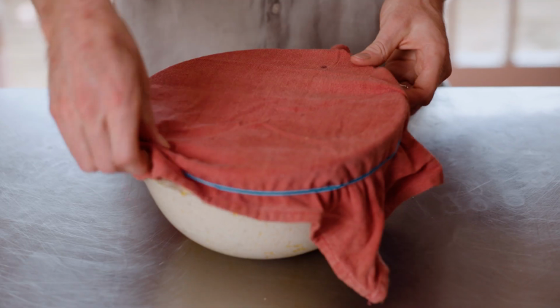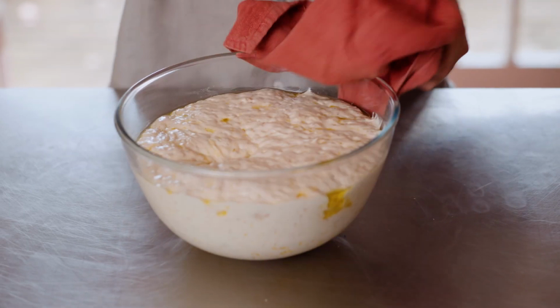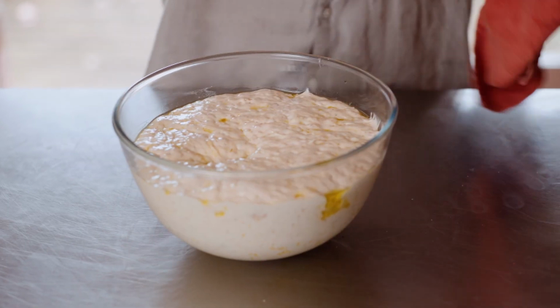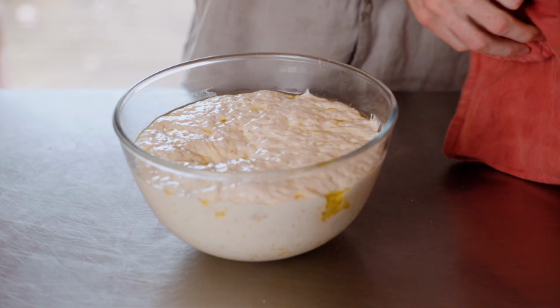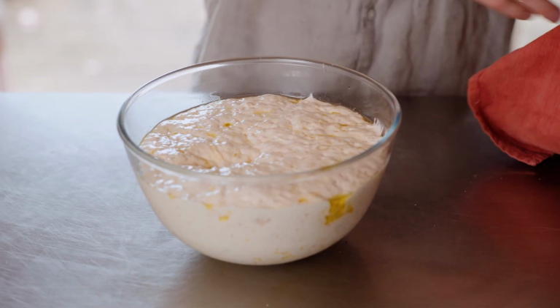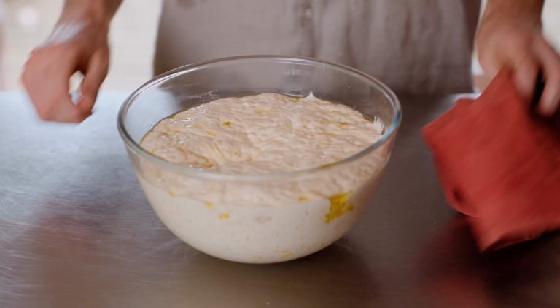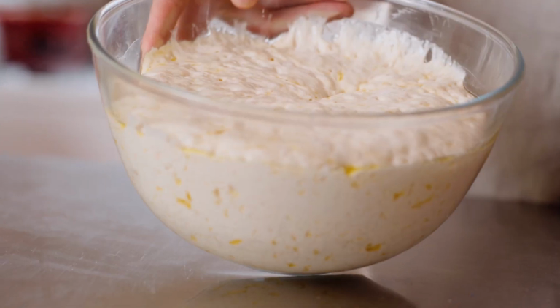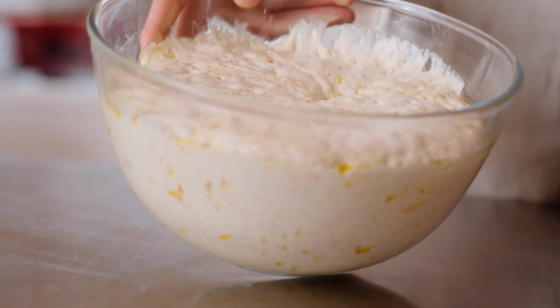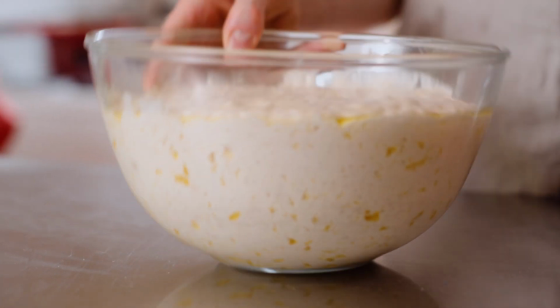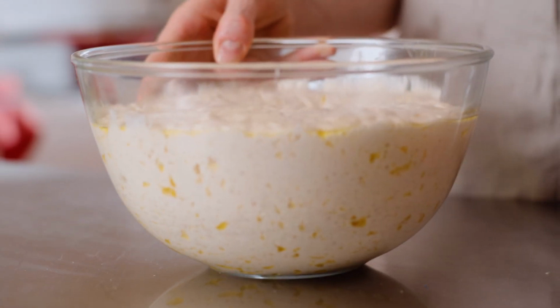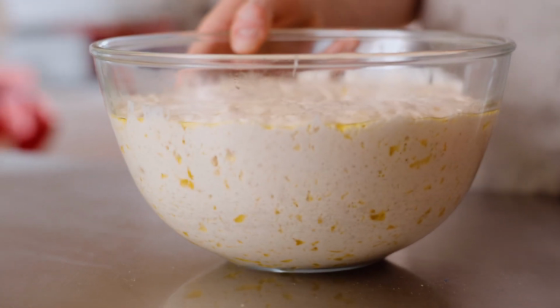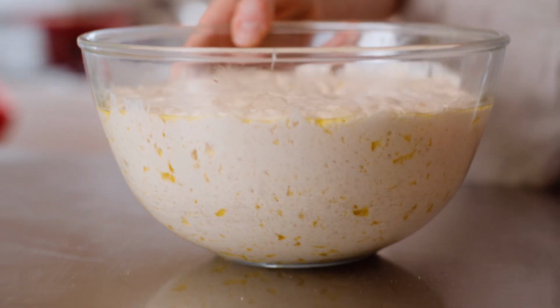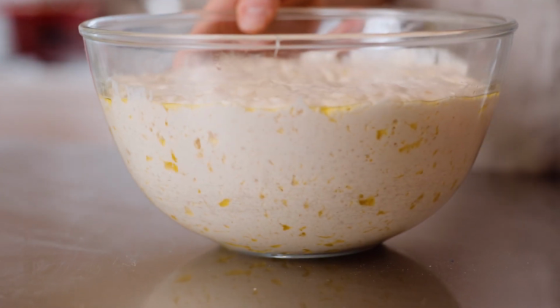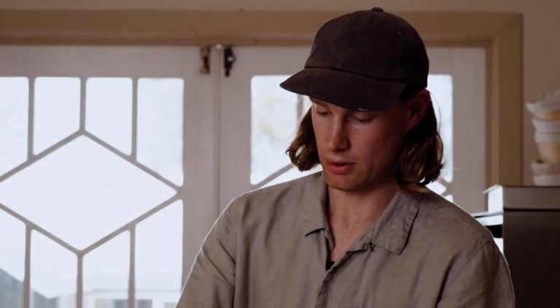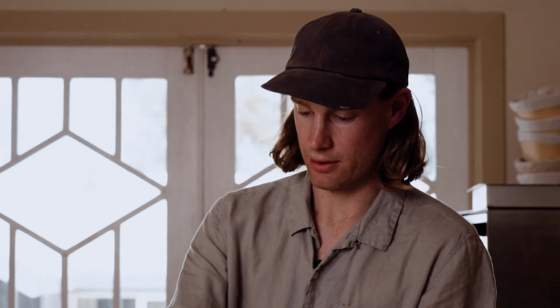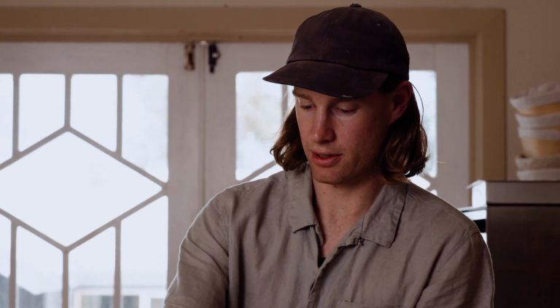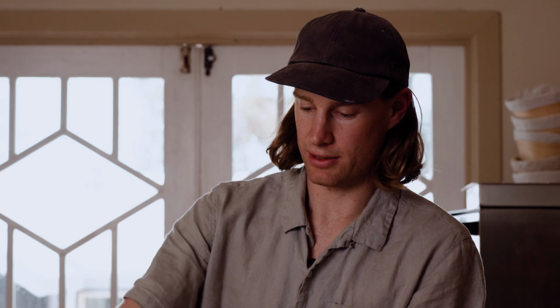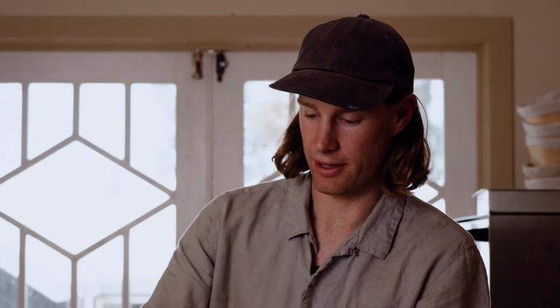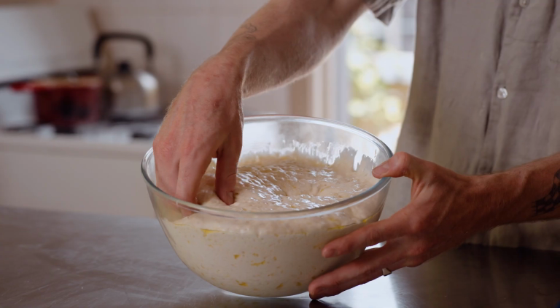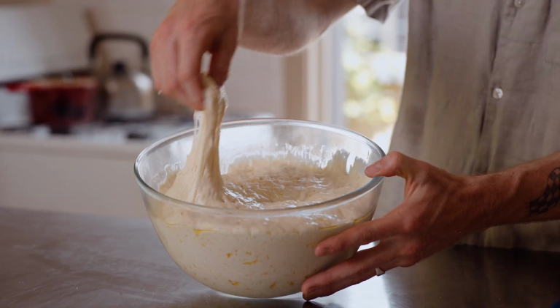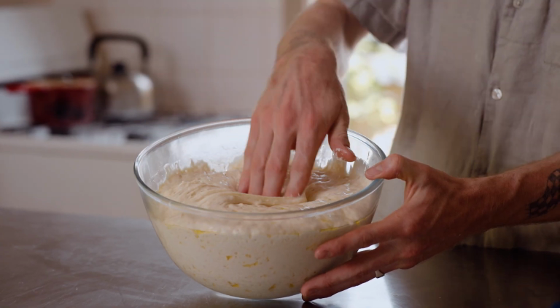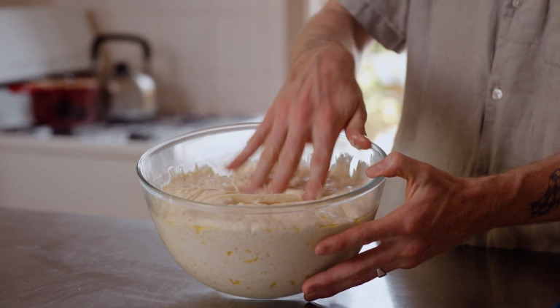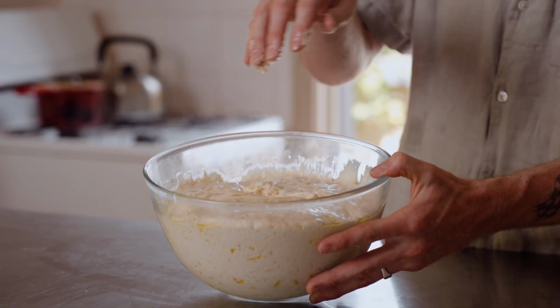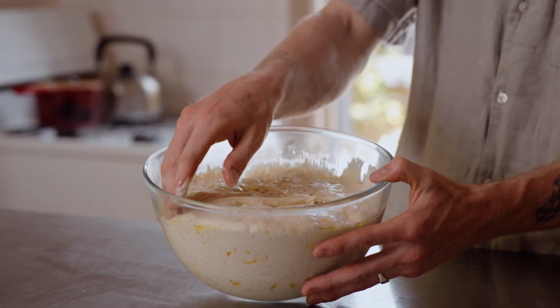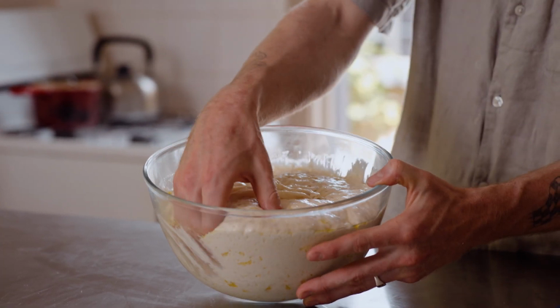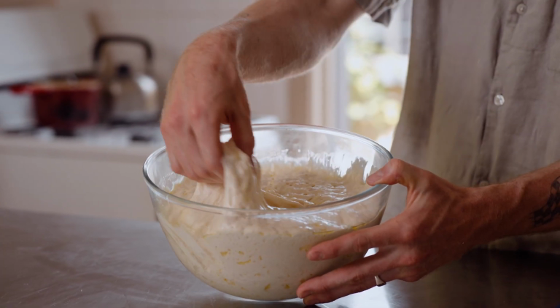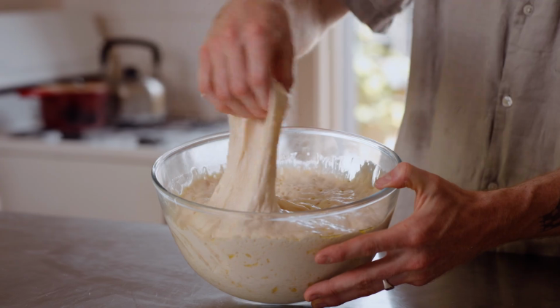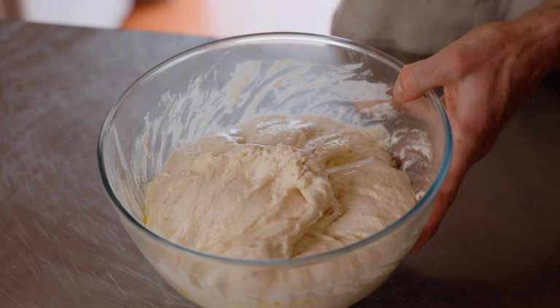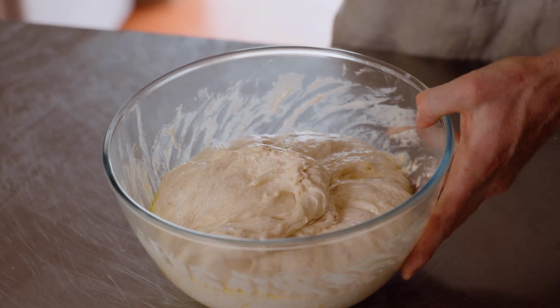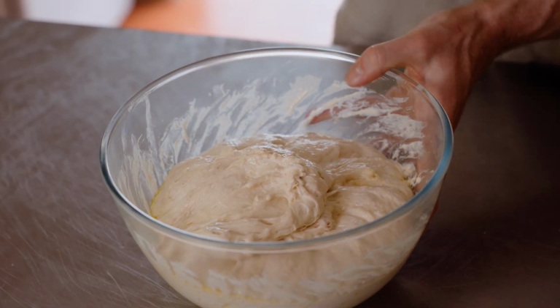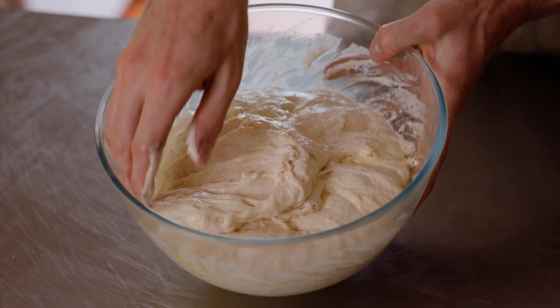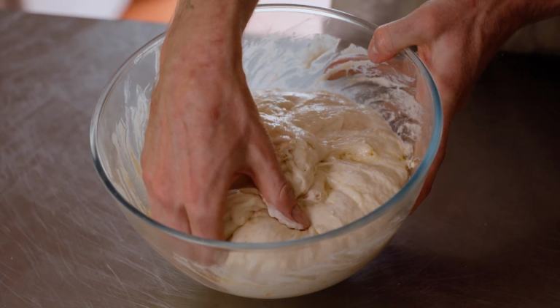Now after three hours you should get something looking like this. You're looking for all these nice little air bubbles that are being created by the fermentation. Now we're just going to be deflating the dough with some stretch and folds. That second rise gives it a really nice flavour from all the new gases you're introducing to it.